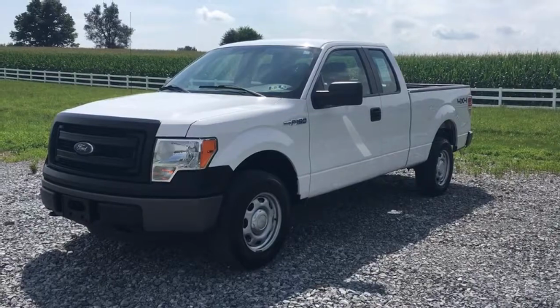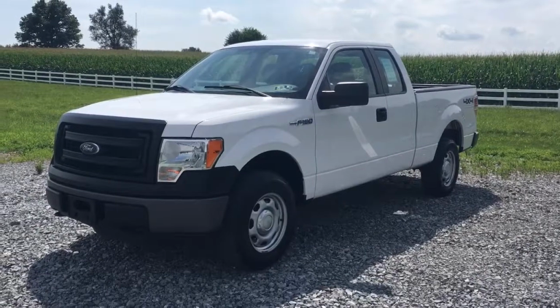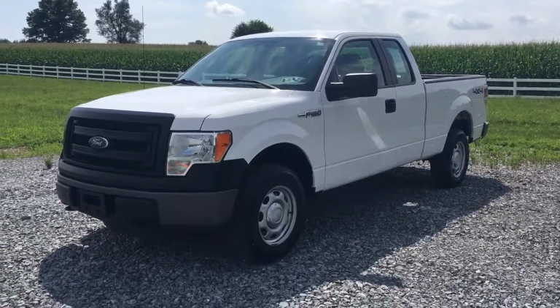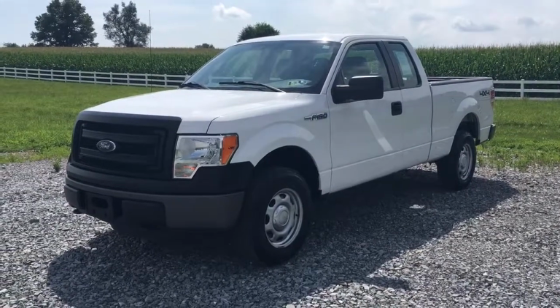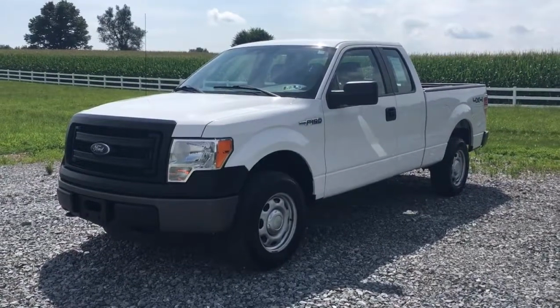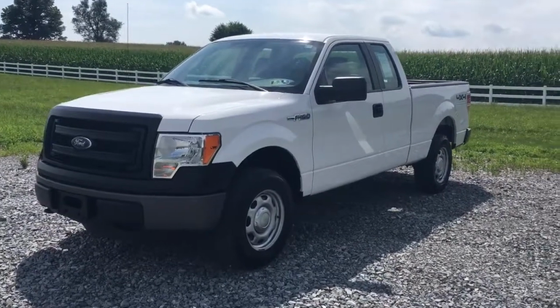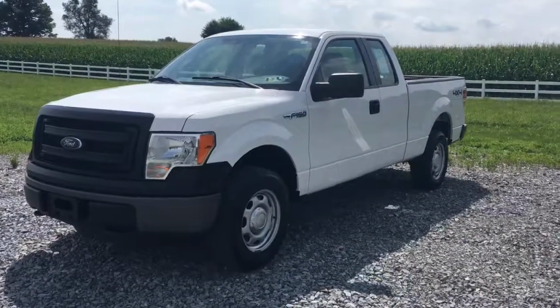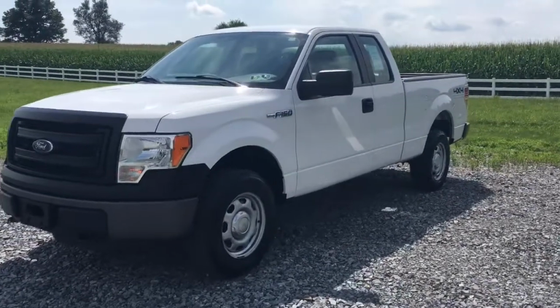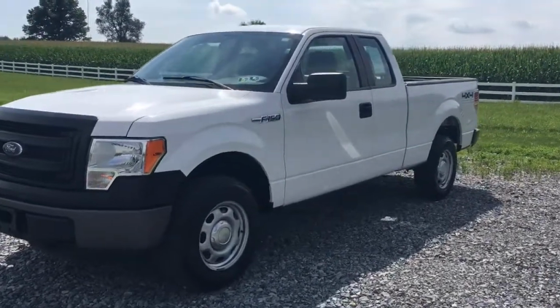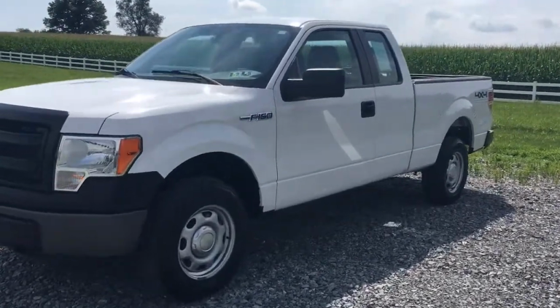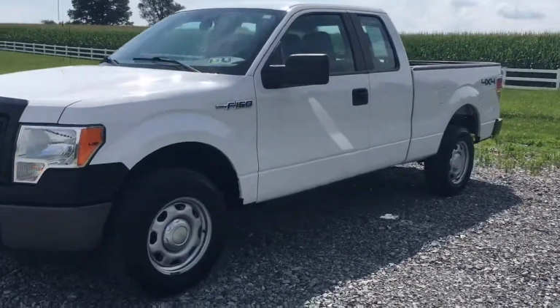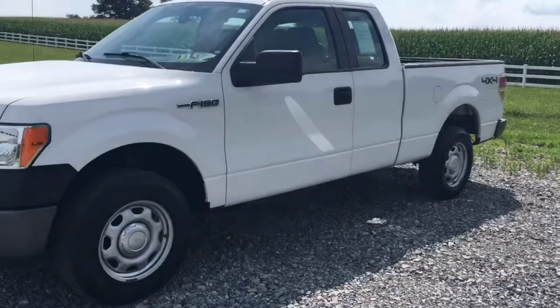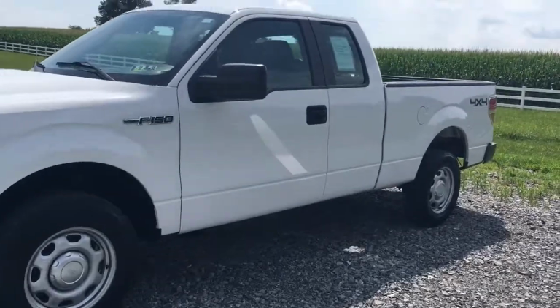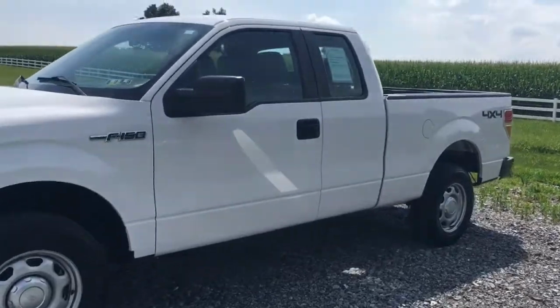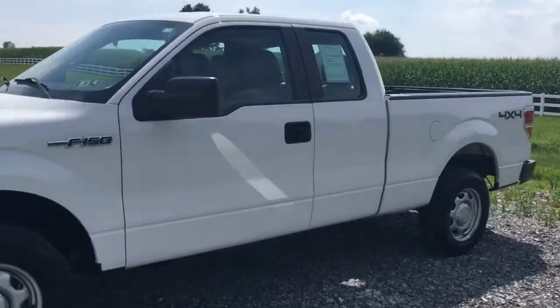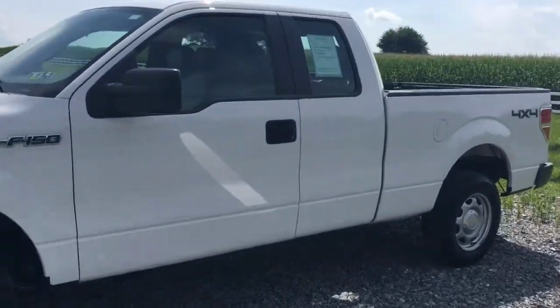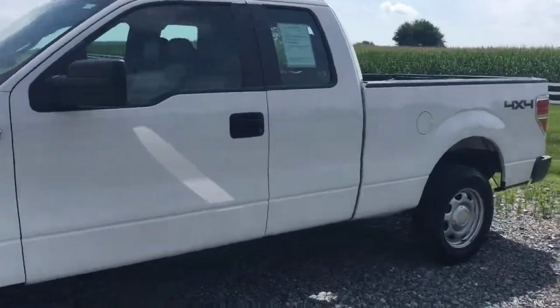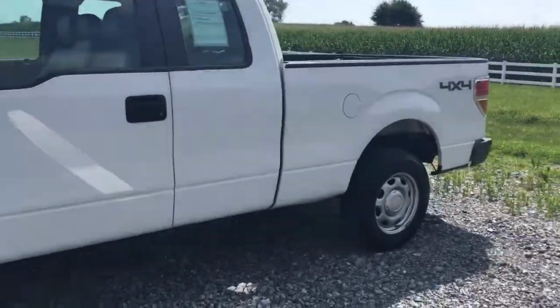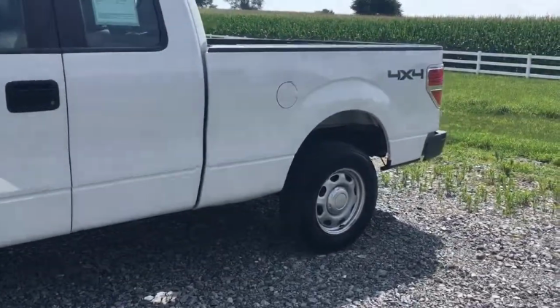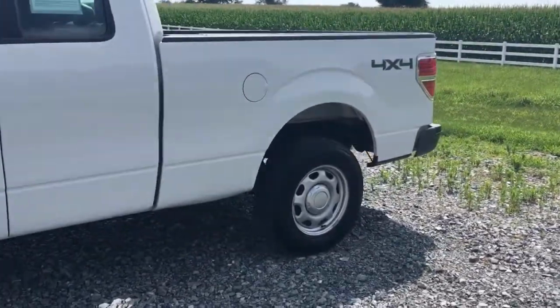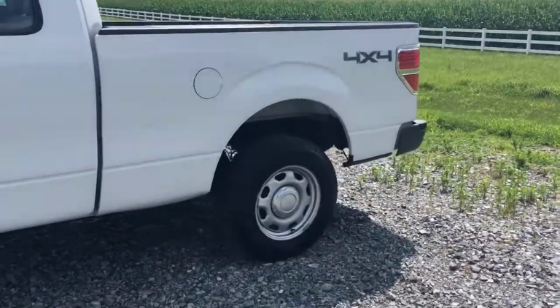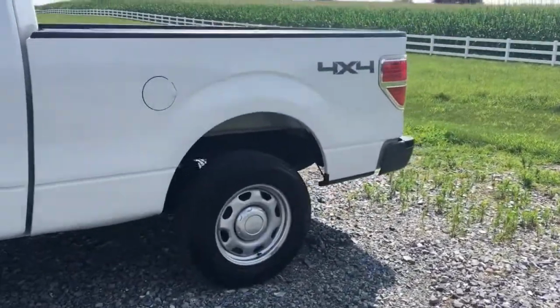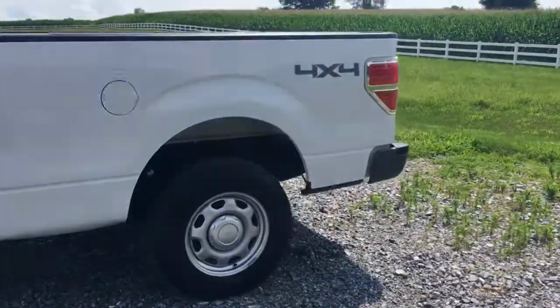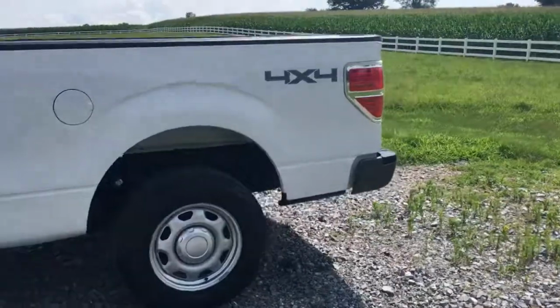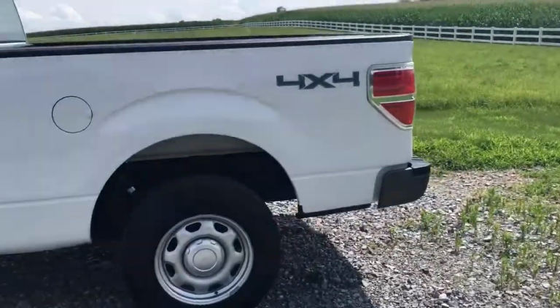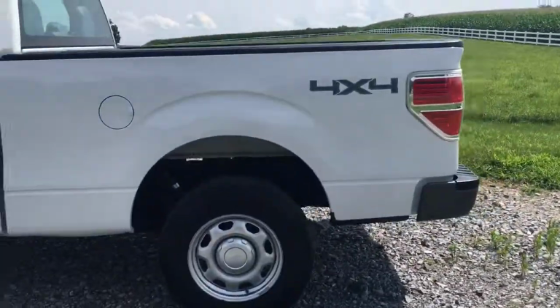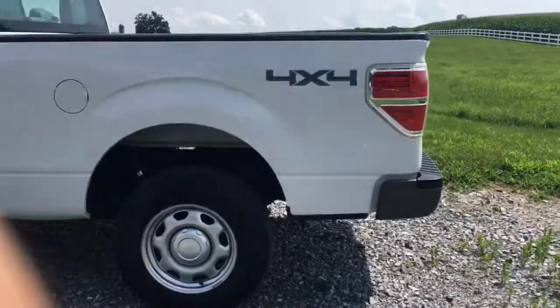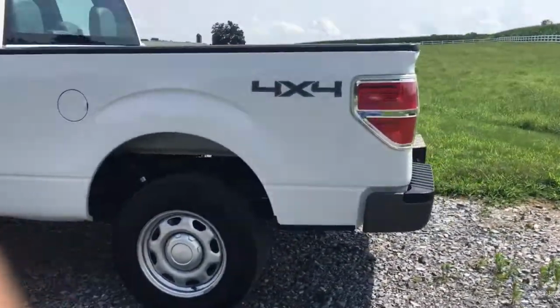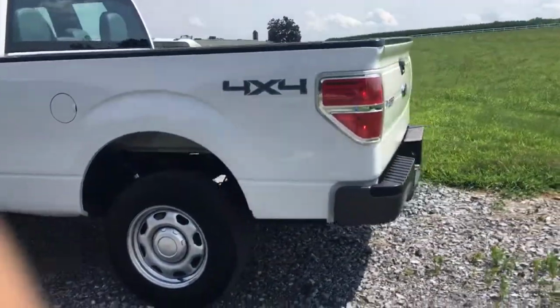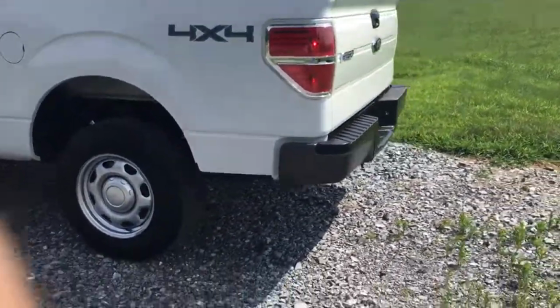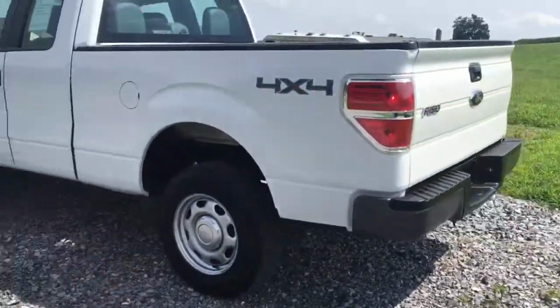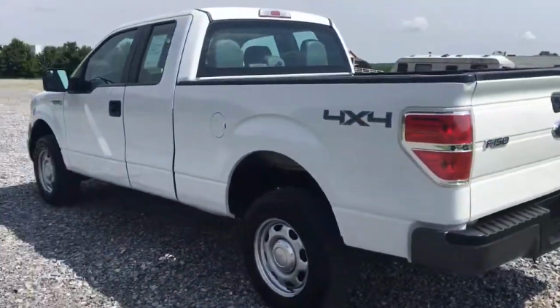2014 F-150, 73,000 original miles. Really nice — extended cab, 4x4. Listen to me, I'm calling it a car — it's a work truck, not a car at all. It's a work truck.